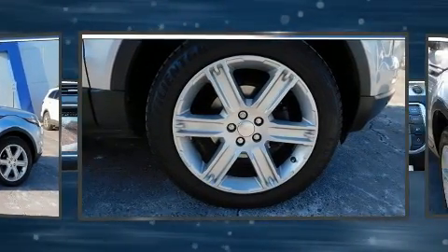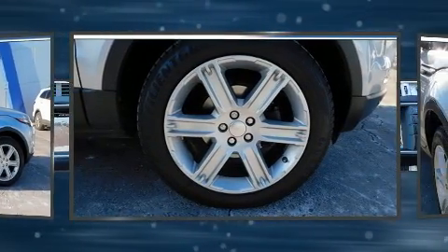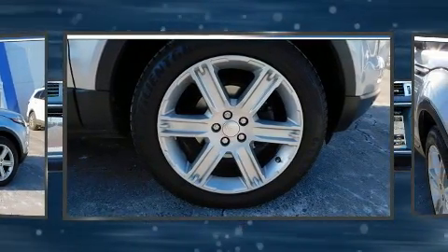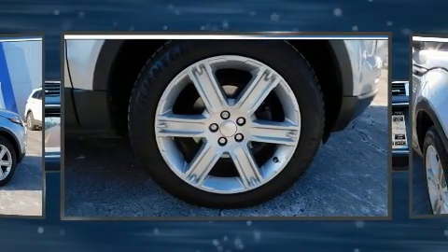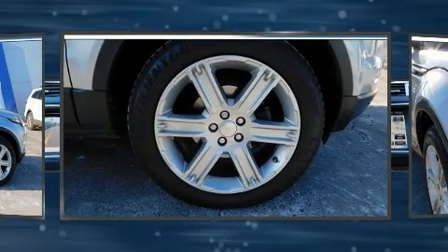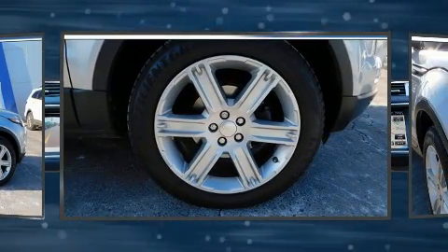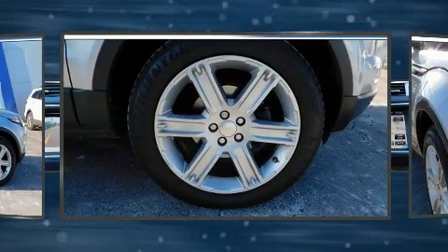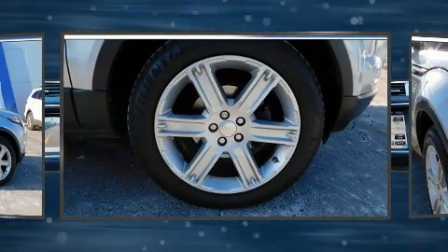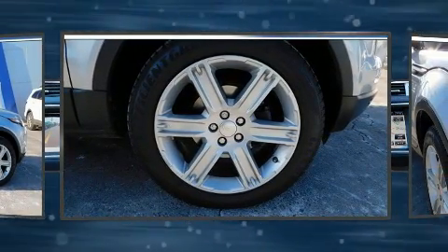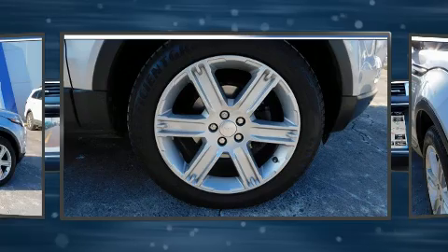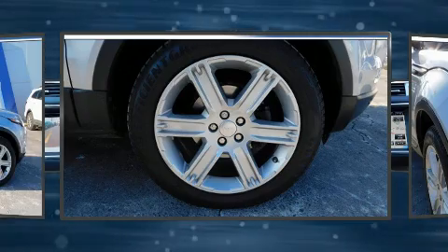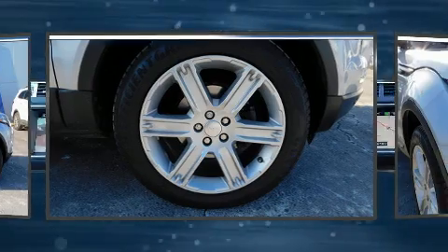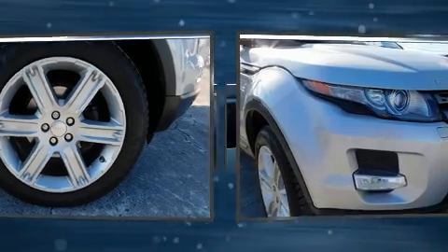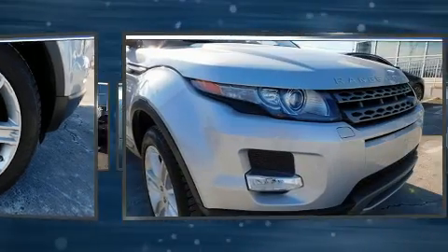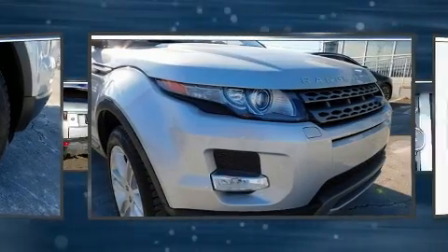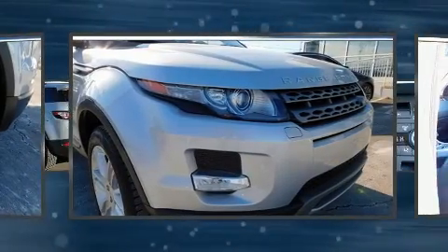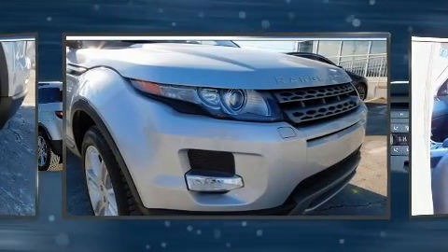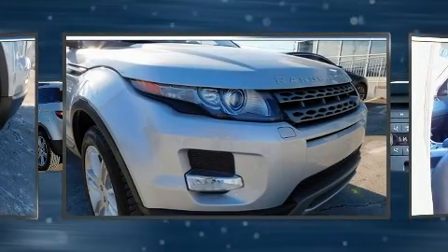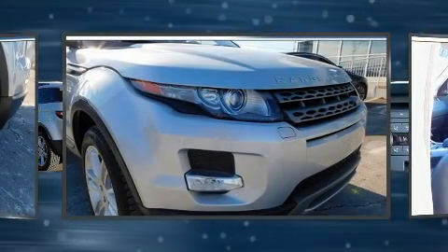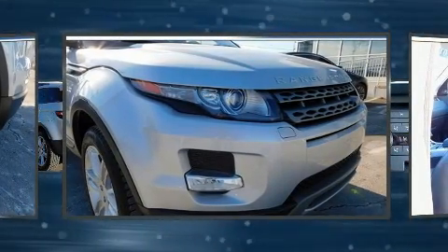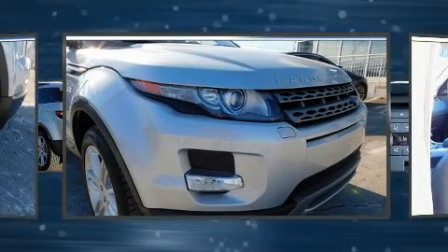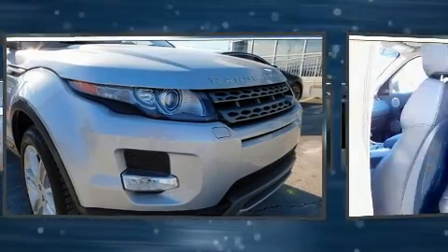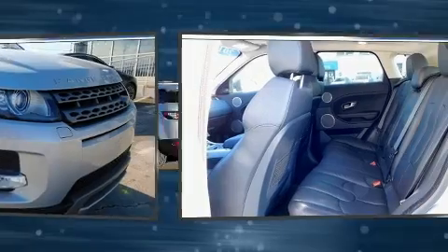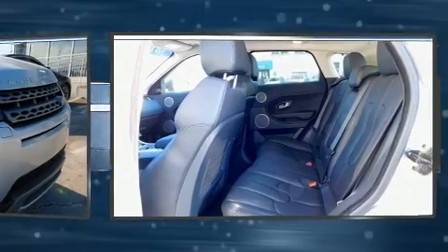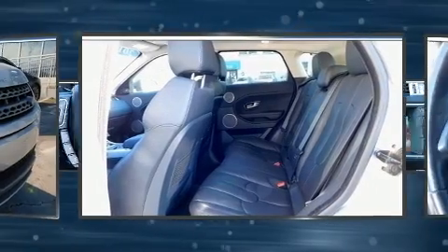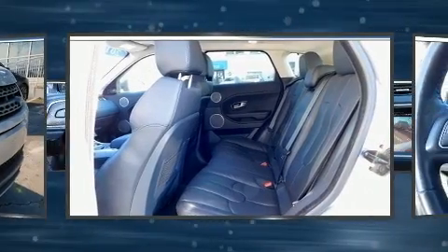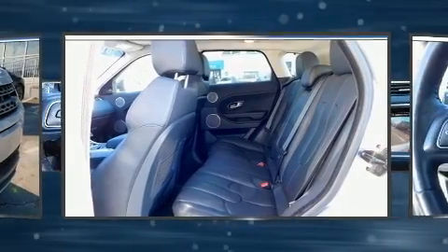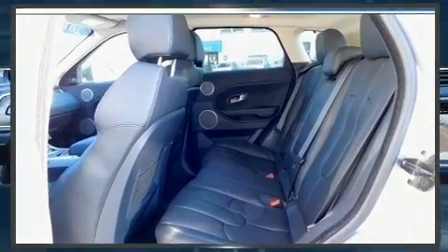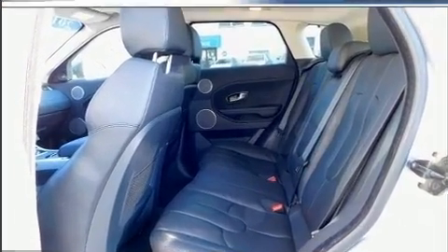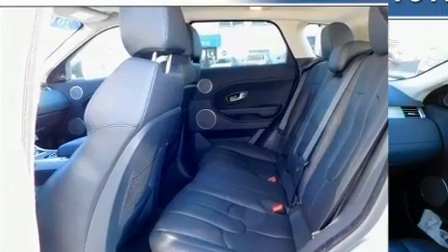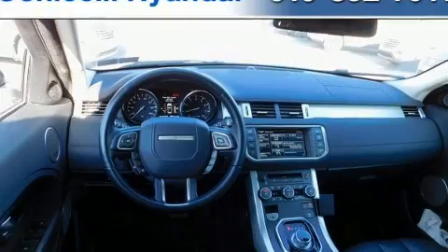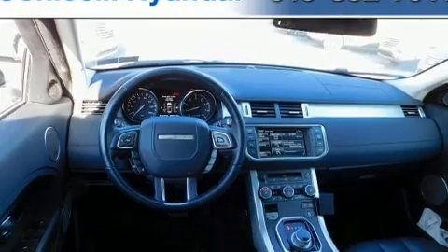Top features include front dual-zone air conditioning, a leather steering wheel, a power seat, an automatic dimming rear-view mirror, turn signal indicator mirrors, rain-sensing wipers and seat memory.